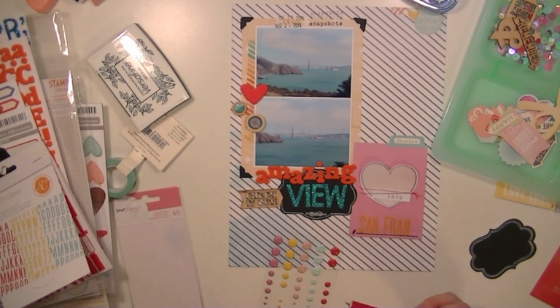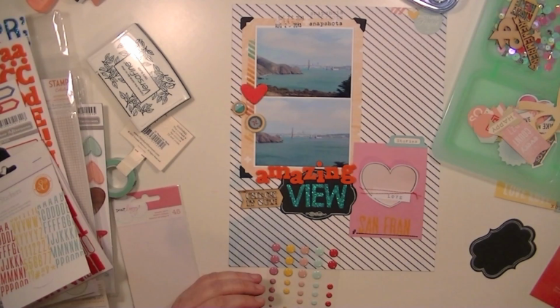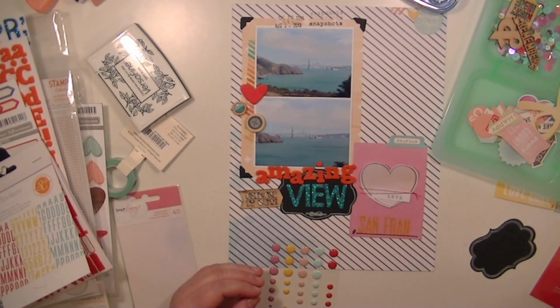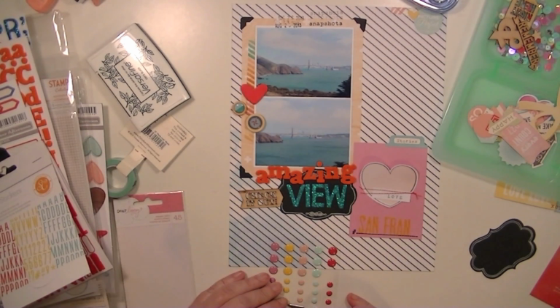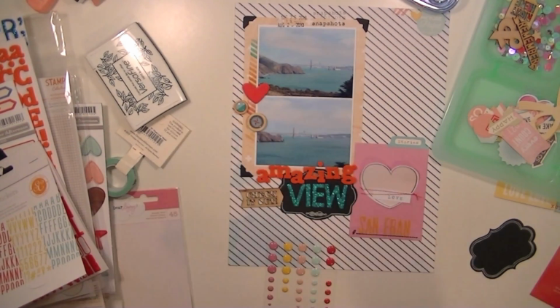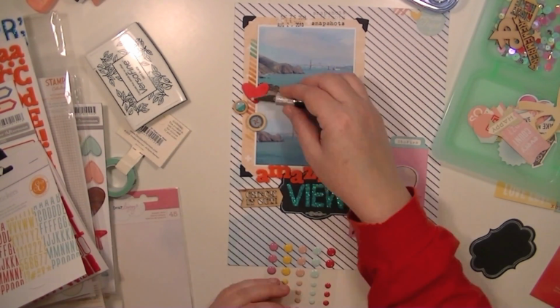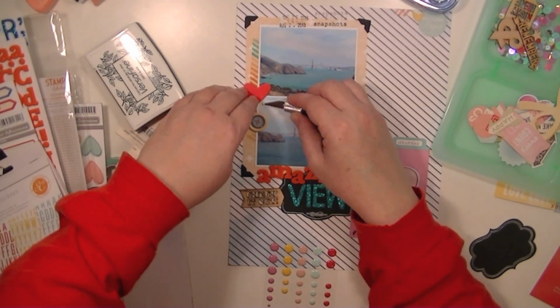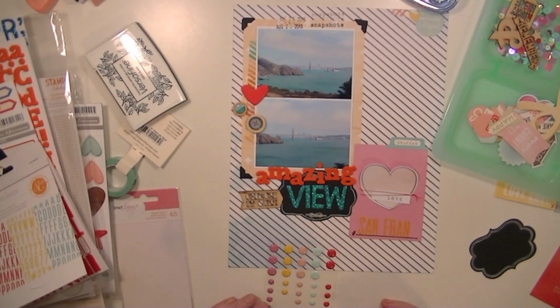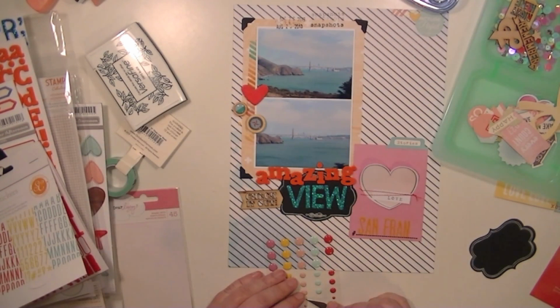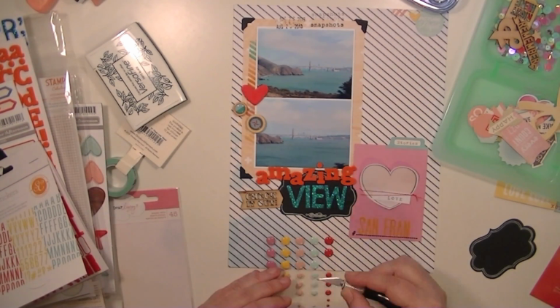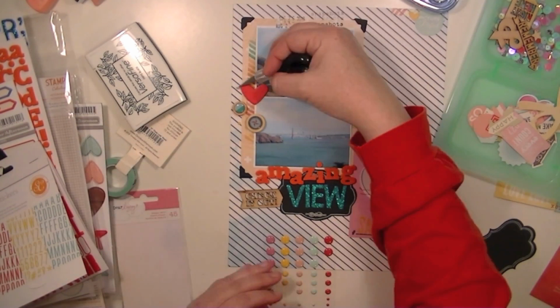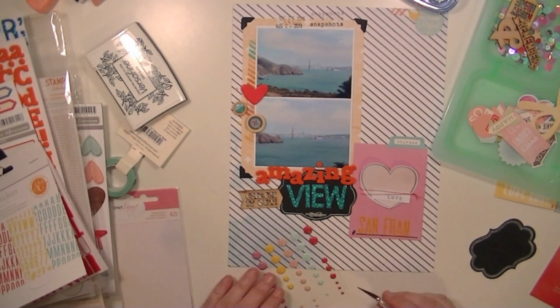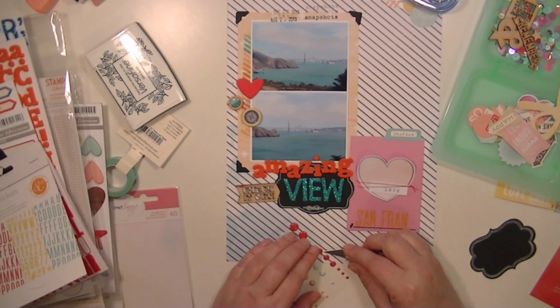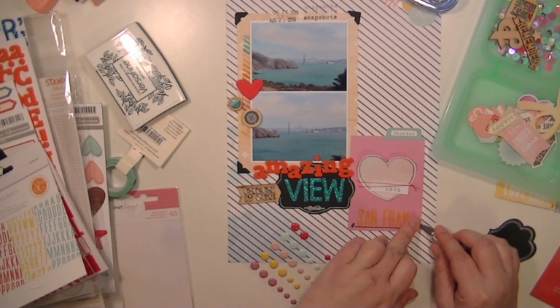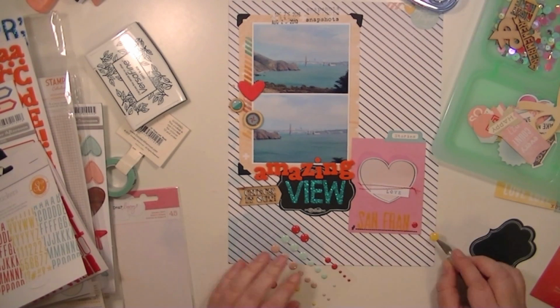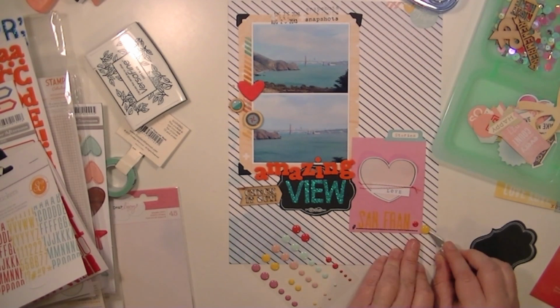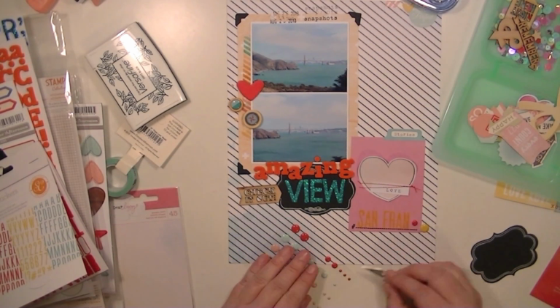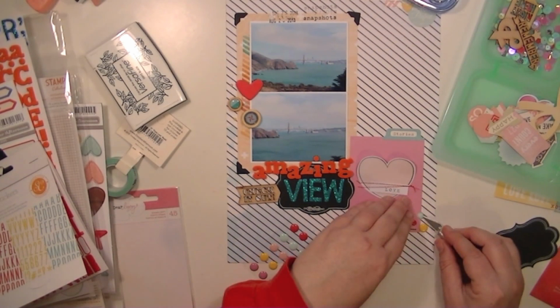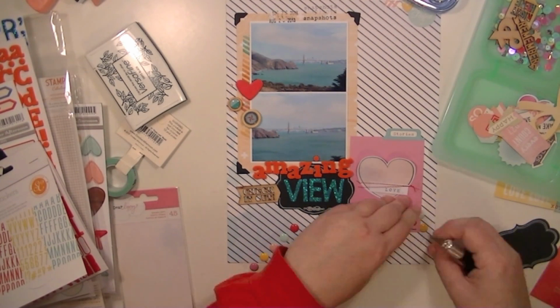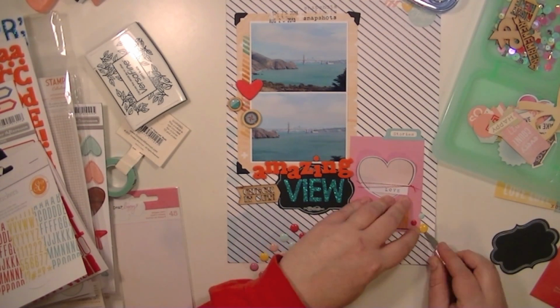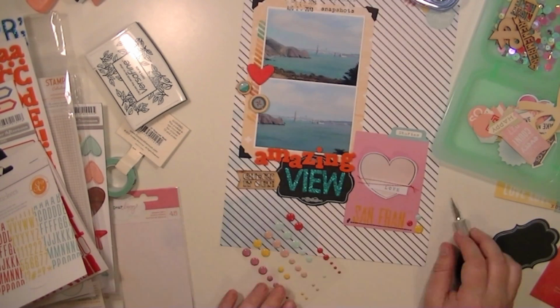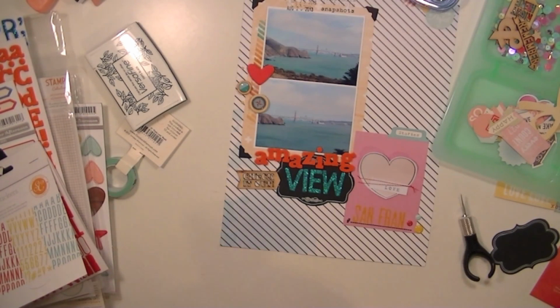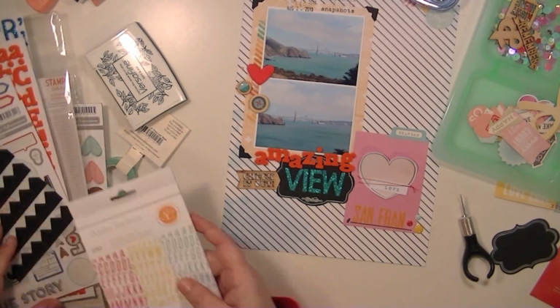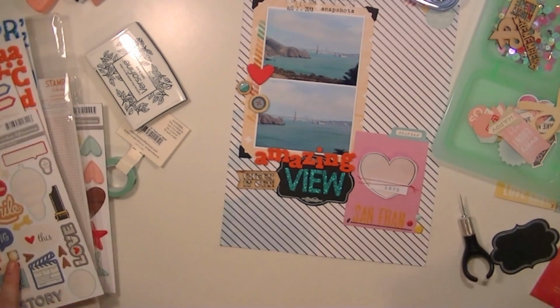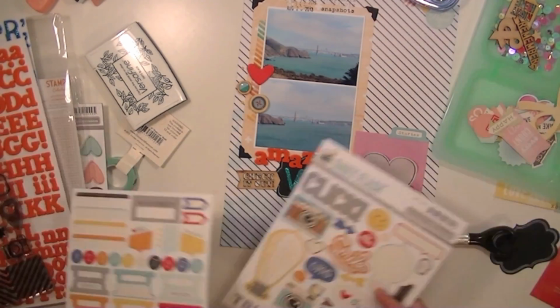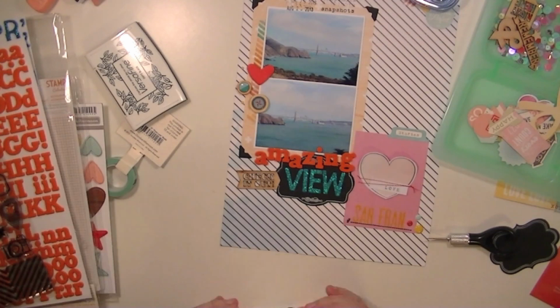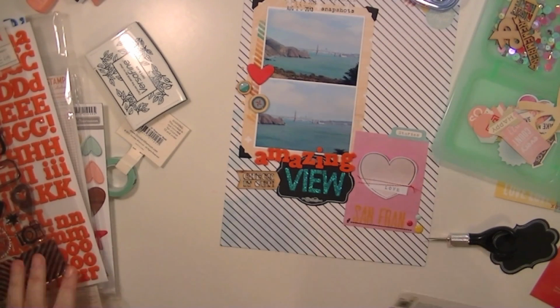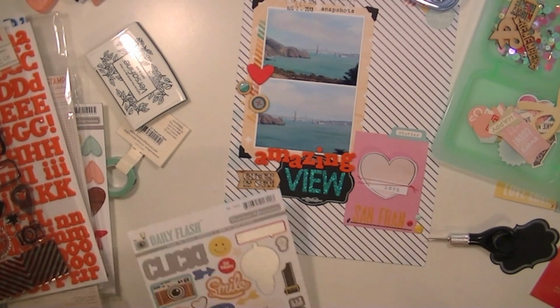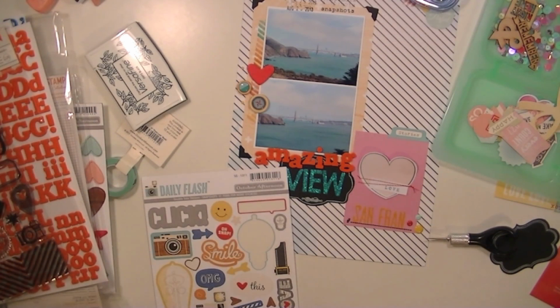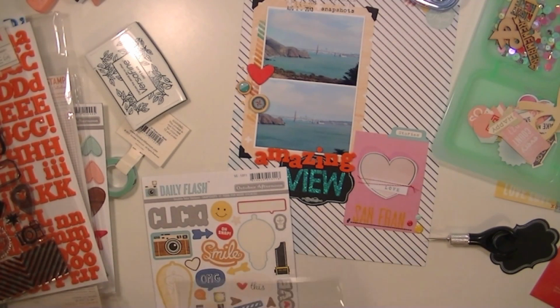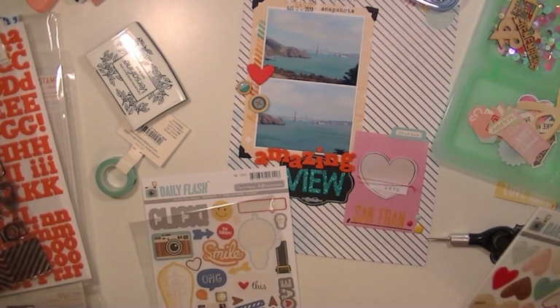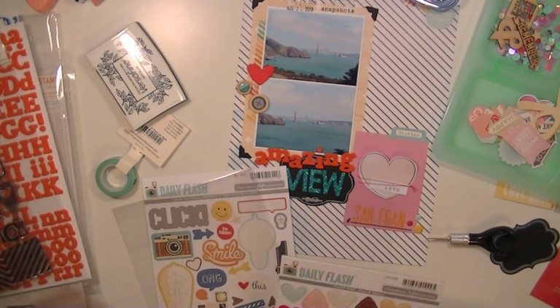And then I'm going to add a few enamel dots — the smaller ones mixed in with those embellishments, and then also on this San Fran journaling card. And that is going to finish this layout.